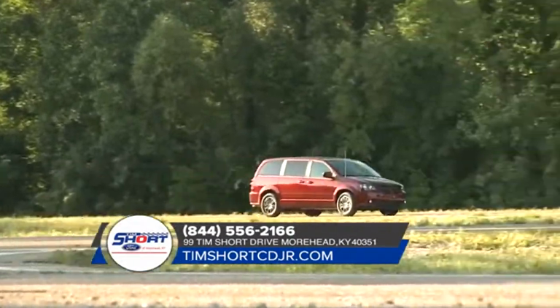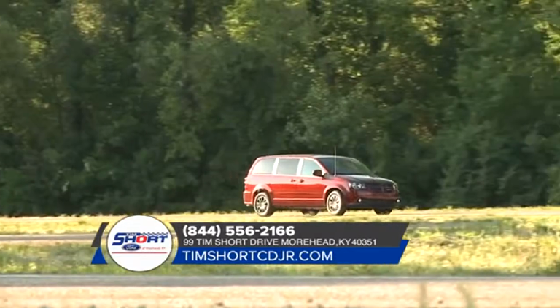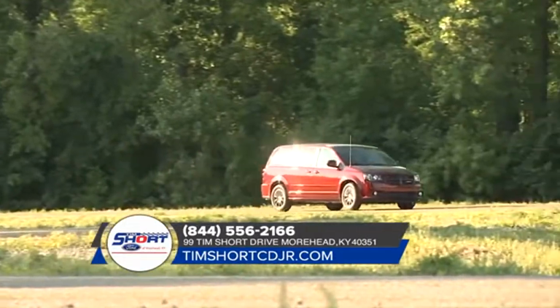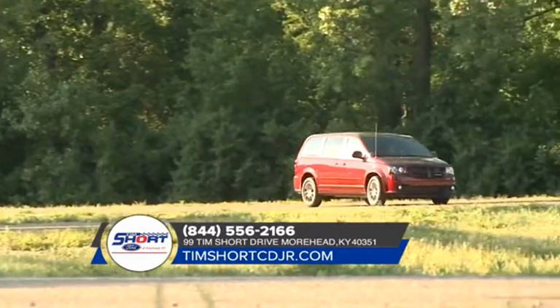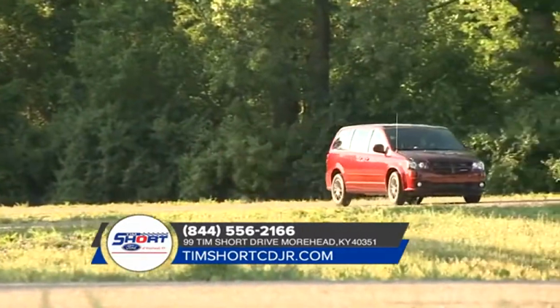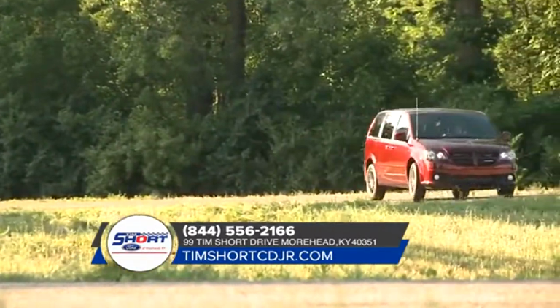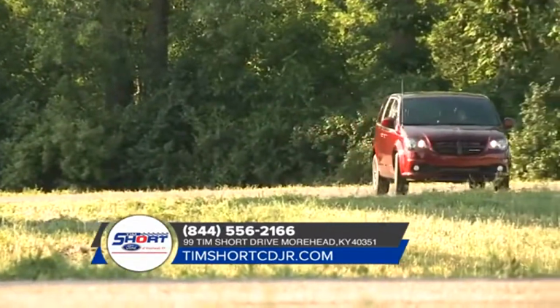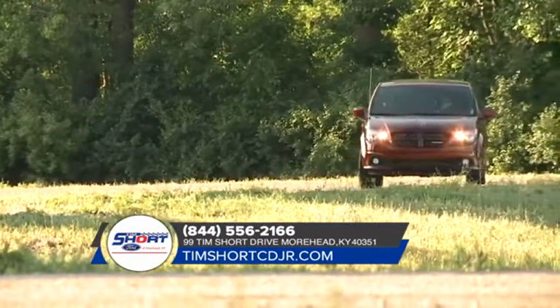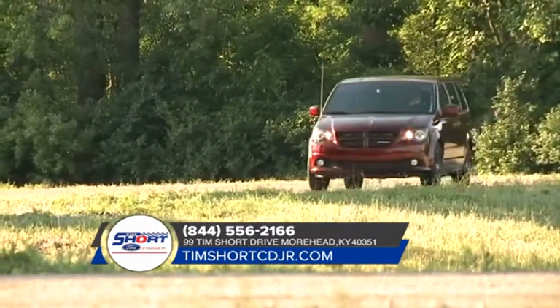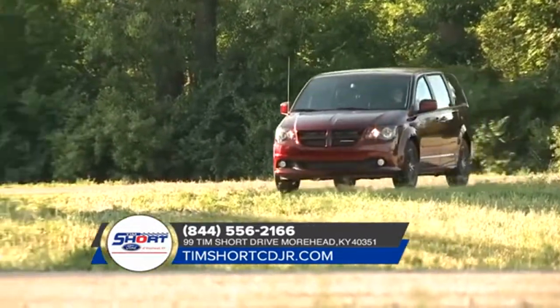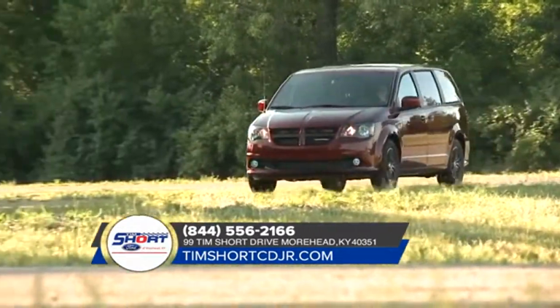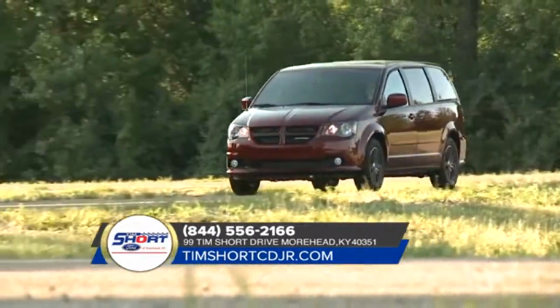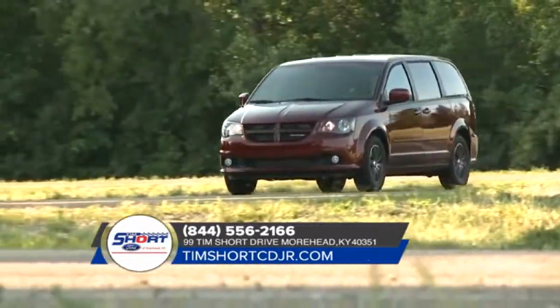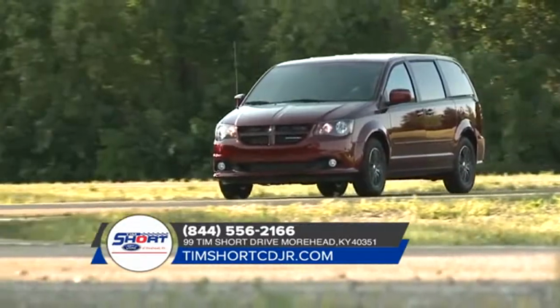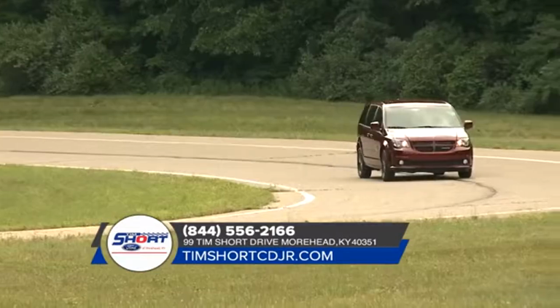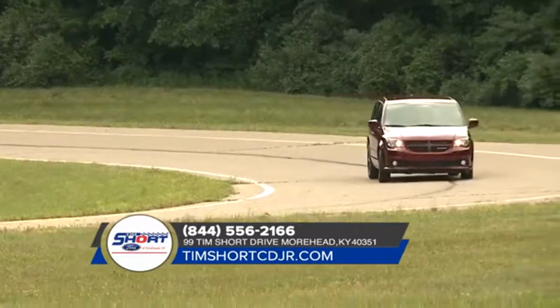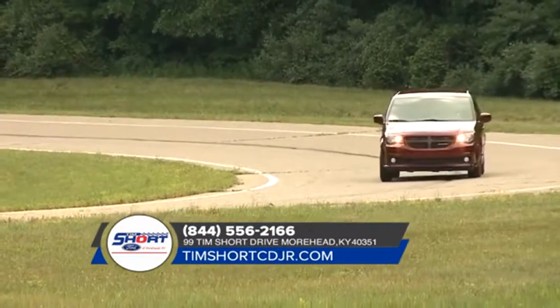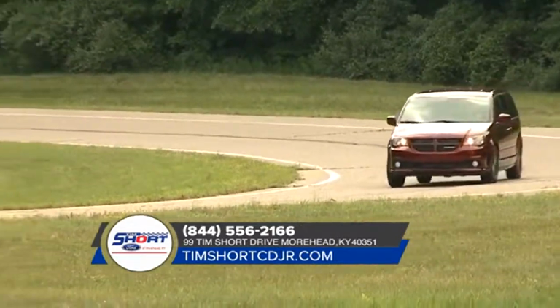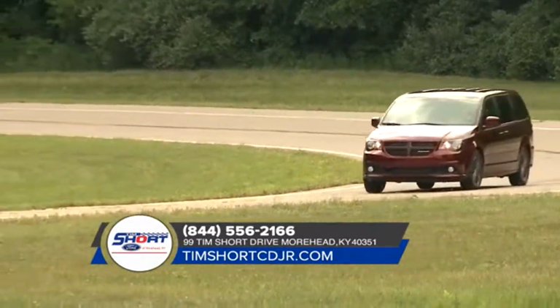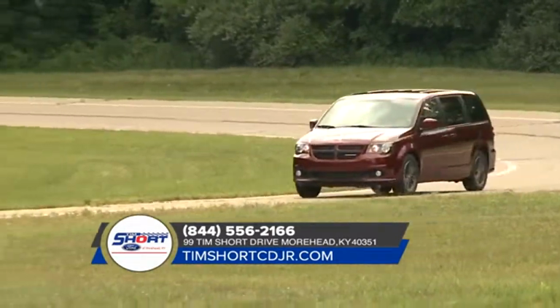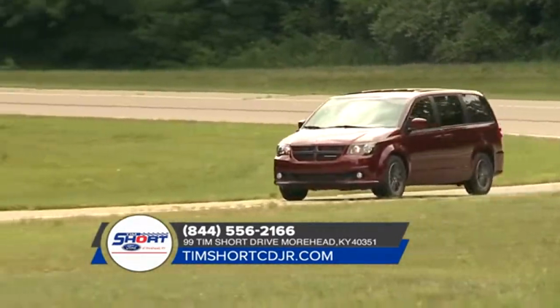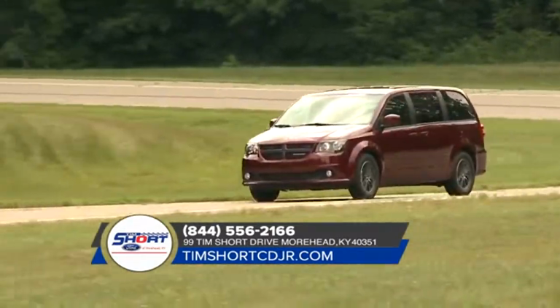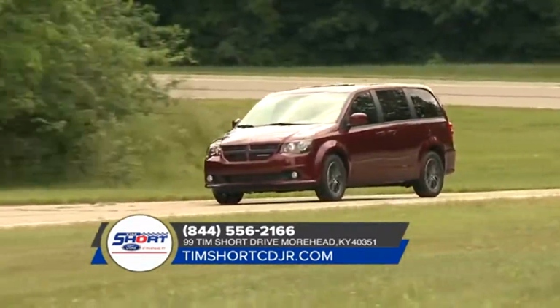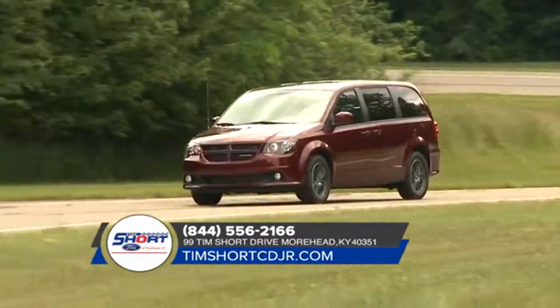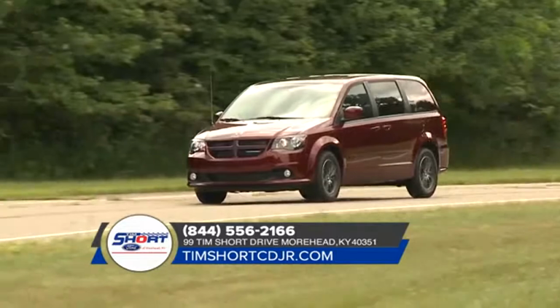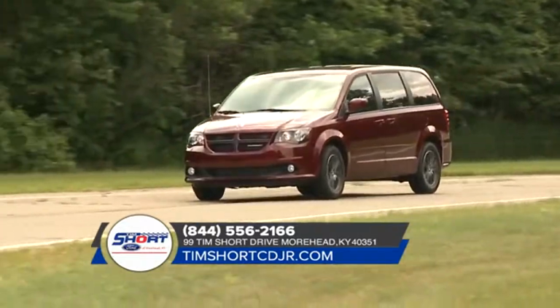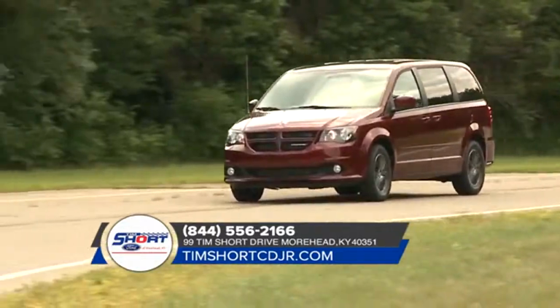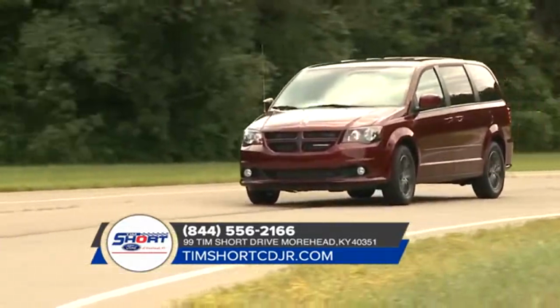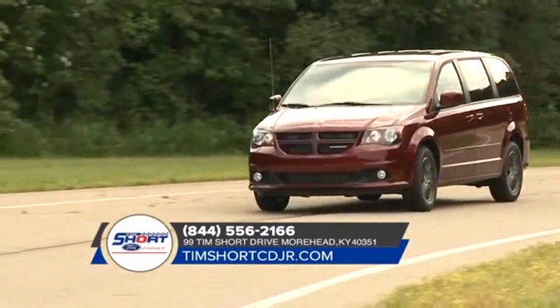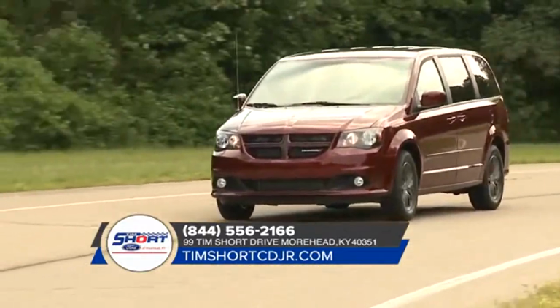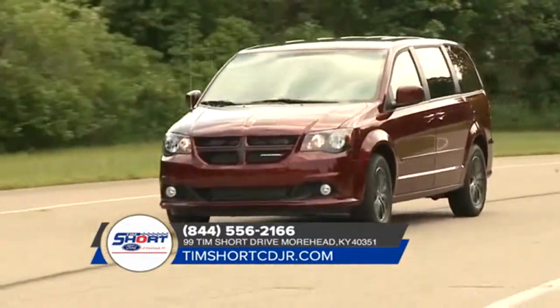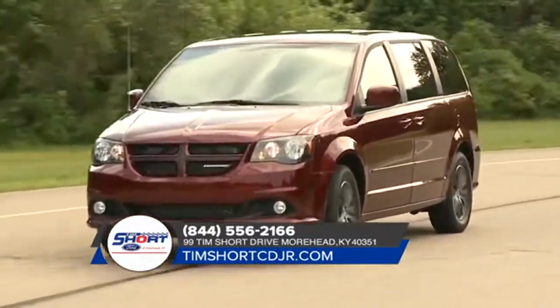Not only does the Grand Caravan have room for seven, but there's also storage behind the third row seat. With the available super stow-and-go seating and storage system, you can get more than 140 cubic feet of free space when the second and third row seats are stowed.